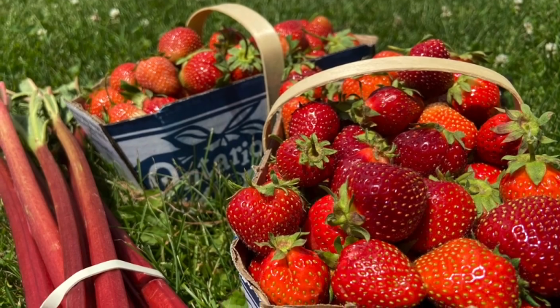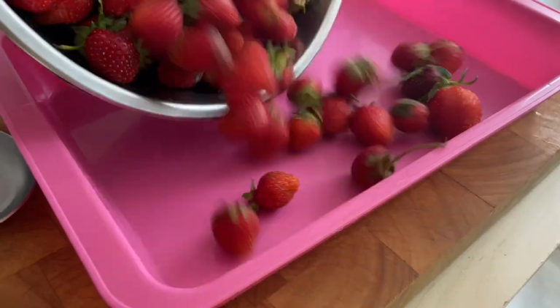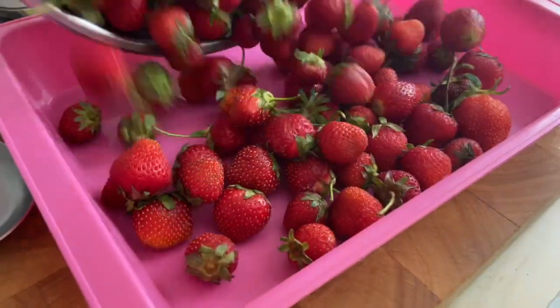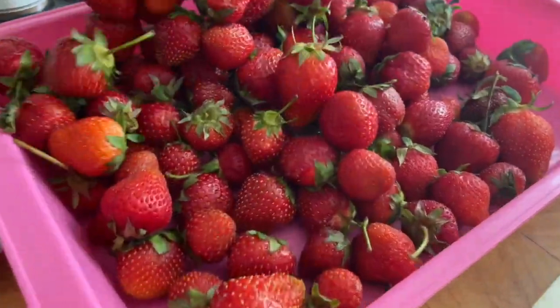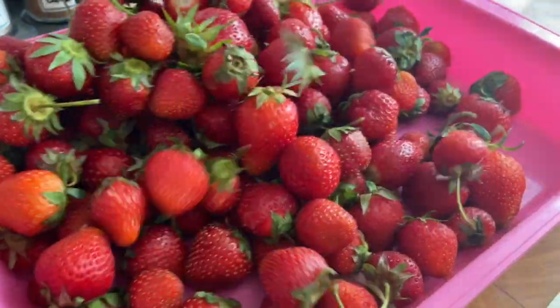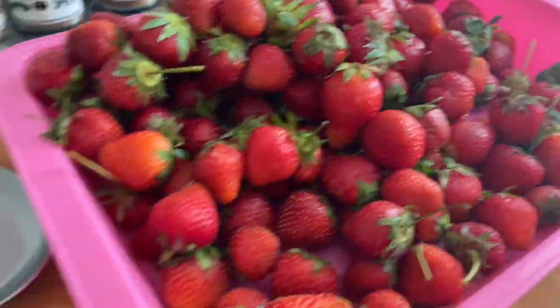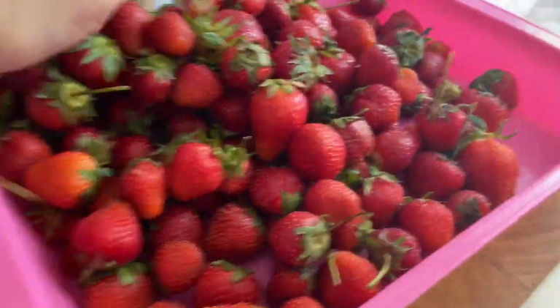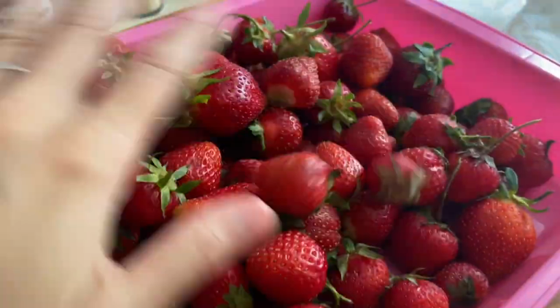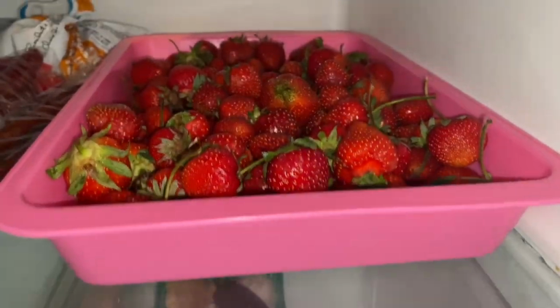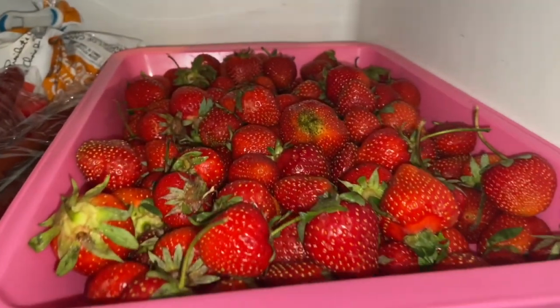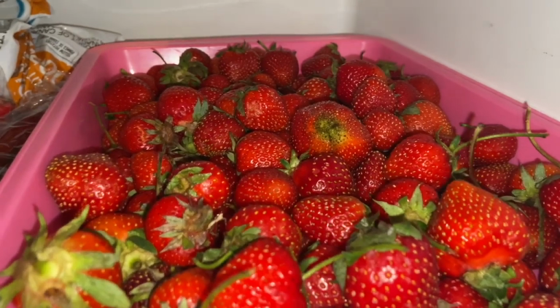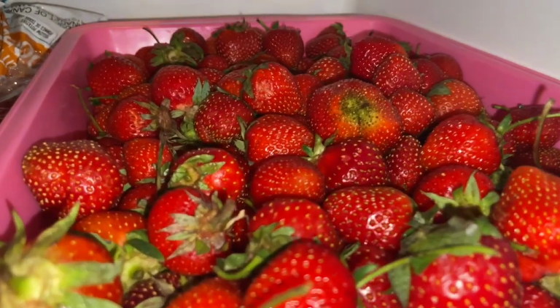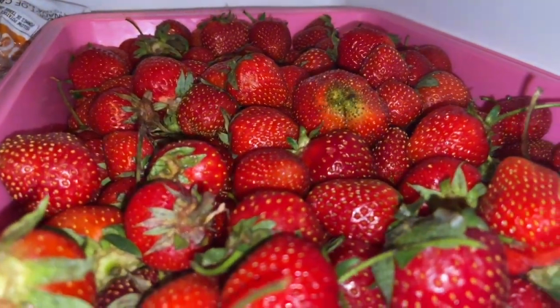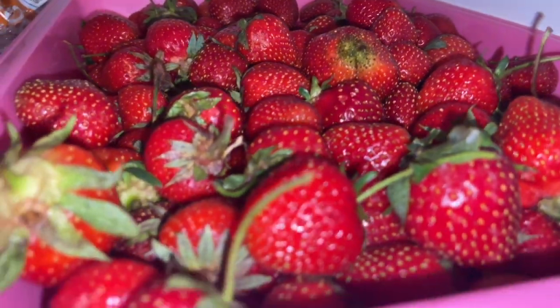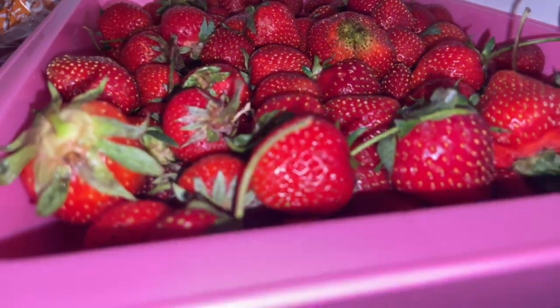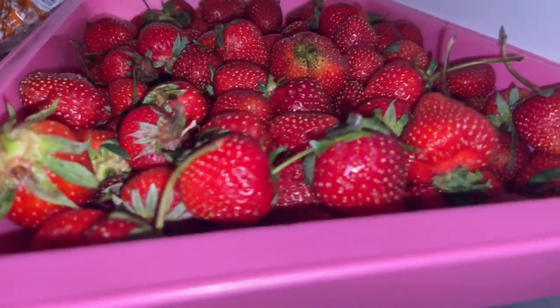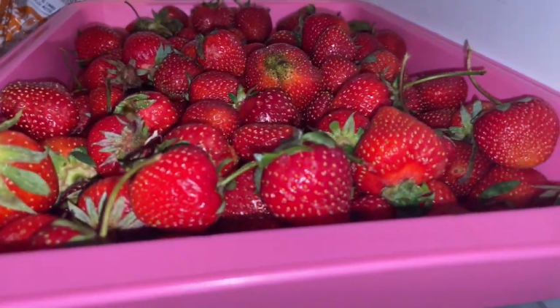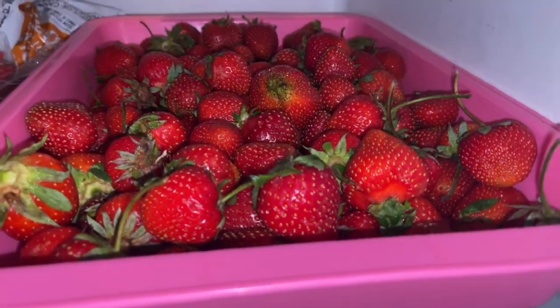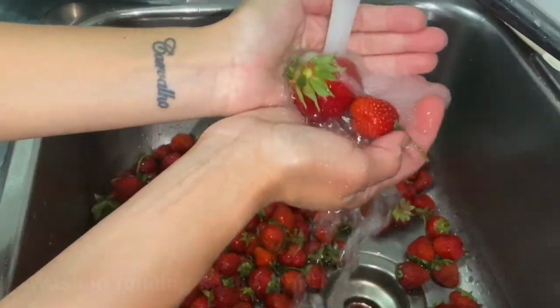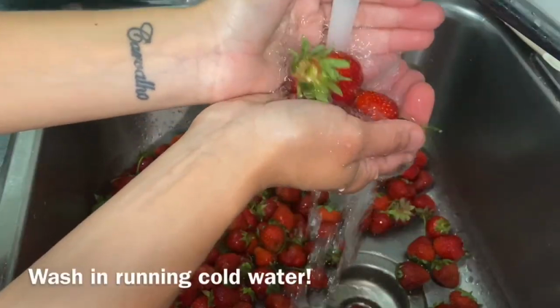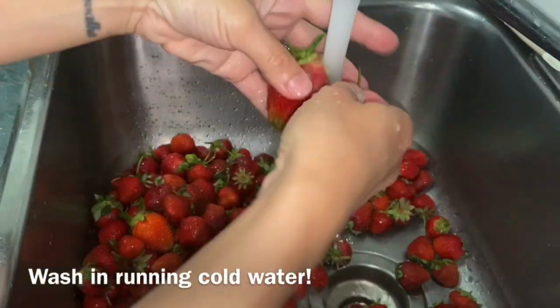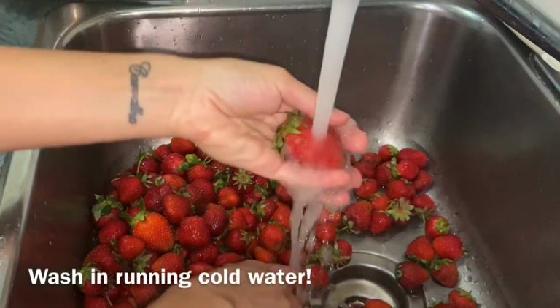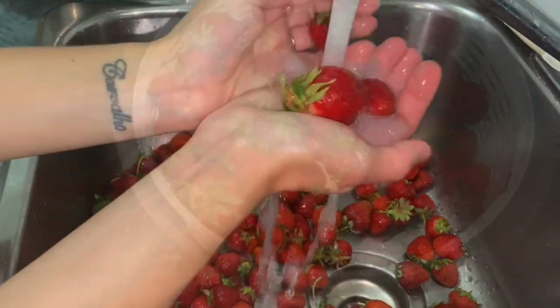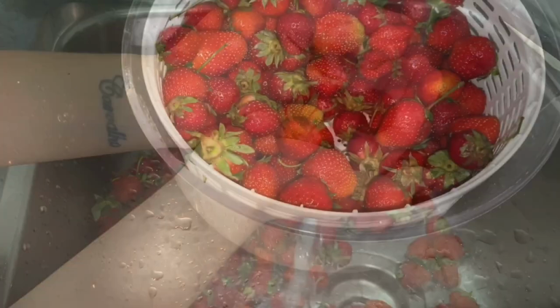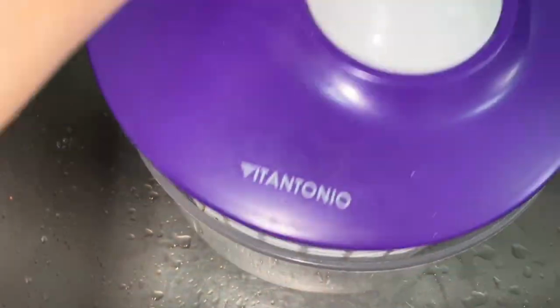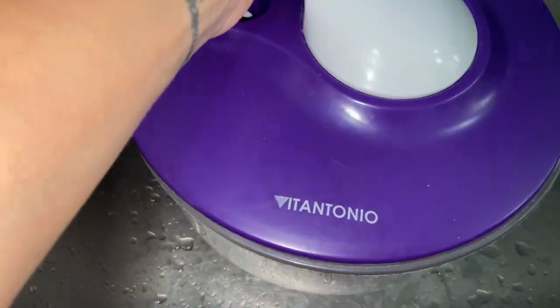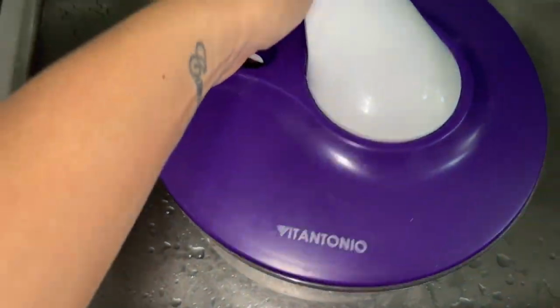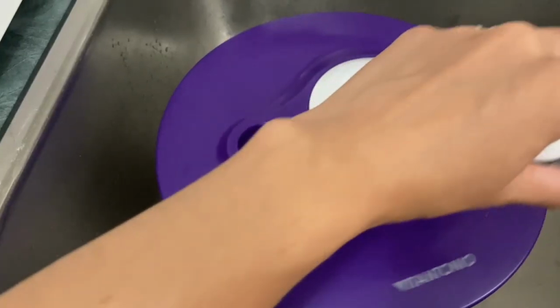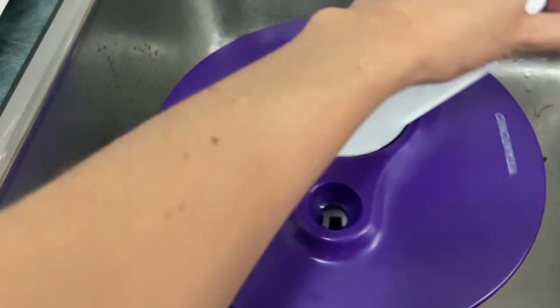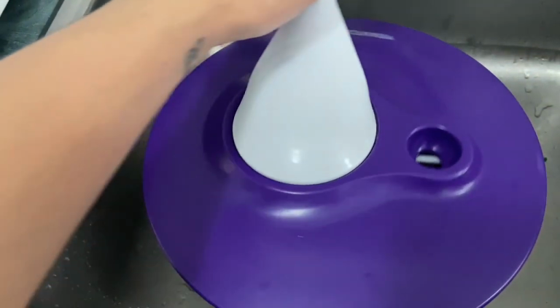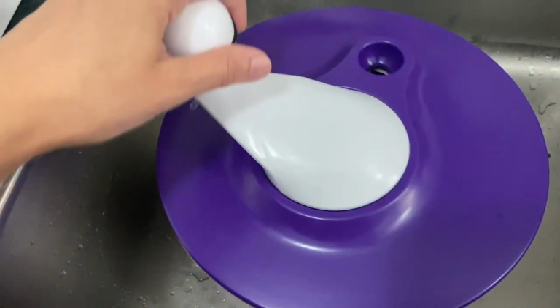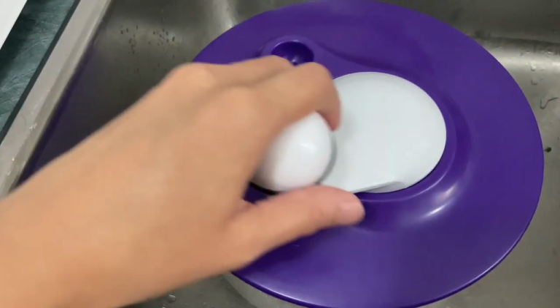Start by washing your berries just before using them. When you first get your berries, store them in the fridge and wash them until it's time to cook with them. I like to dry them using a salad dryer and also paper towel.